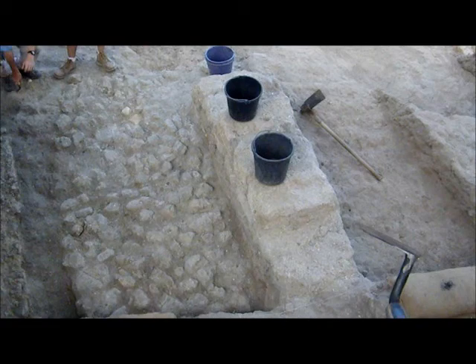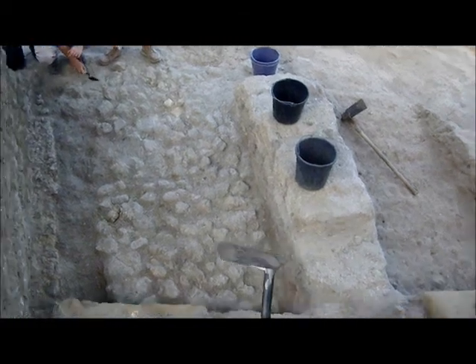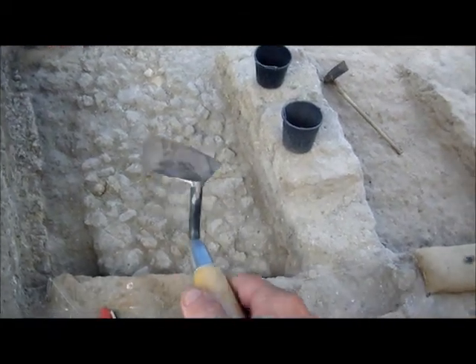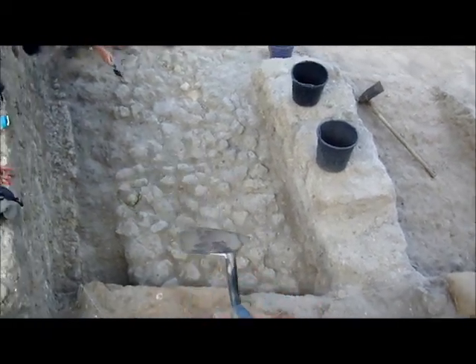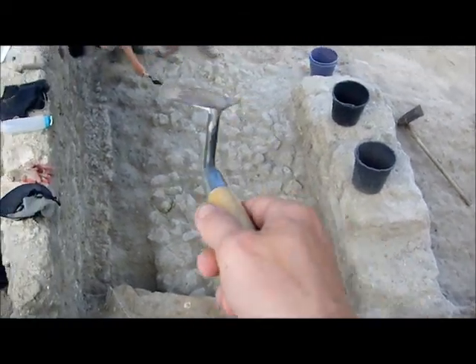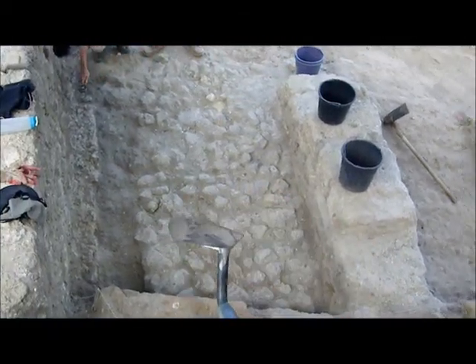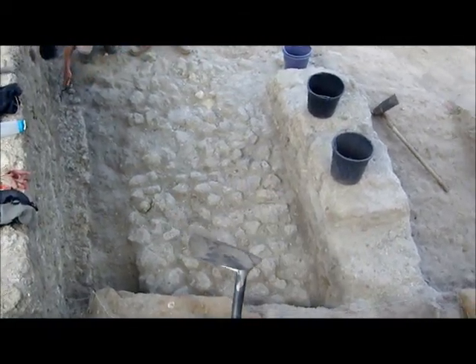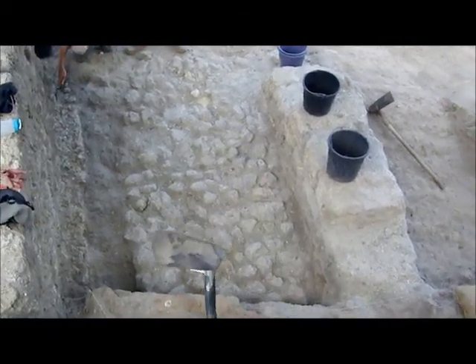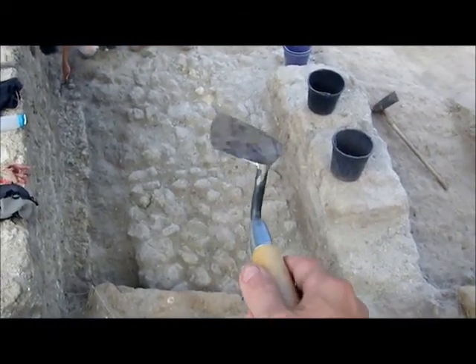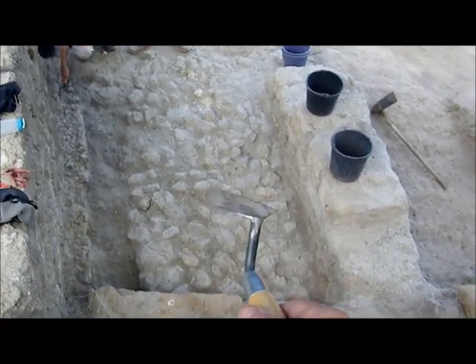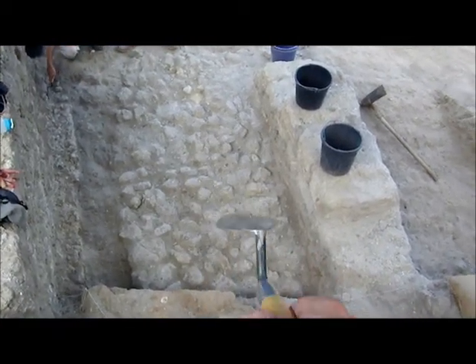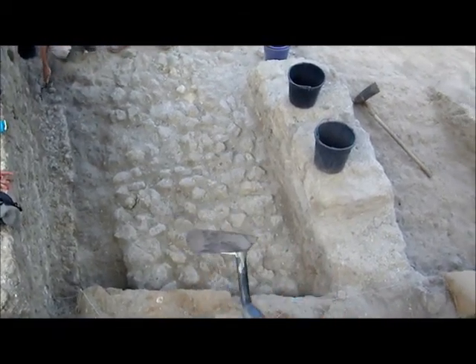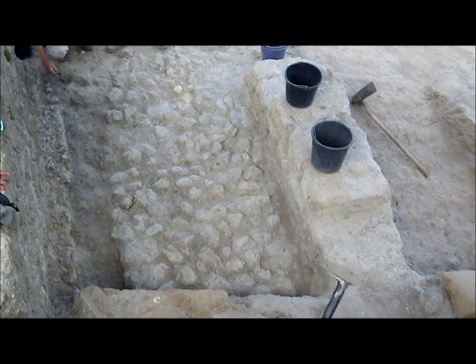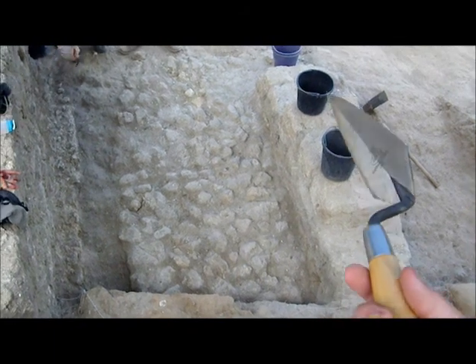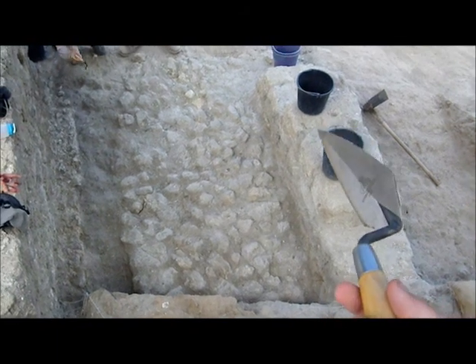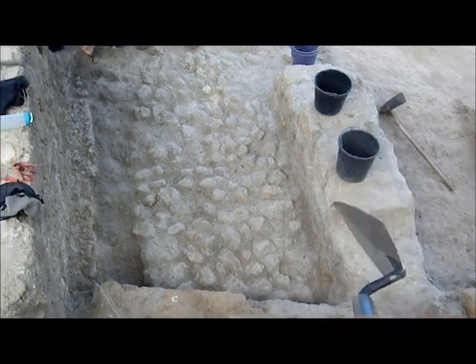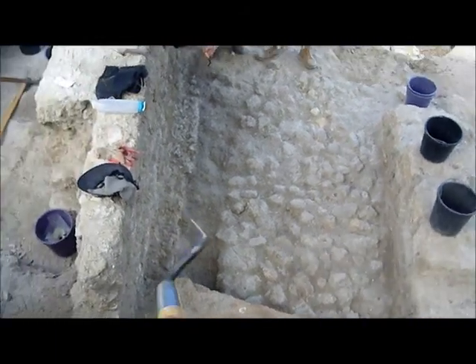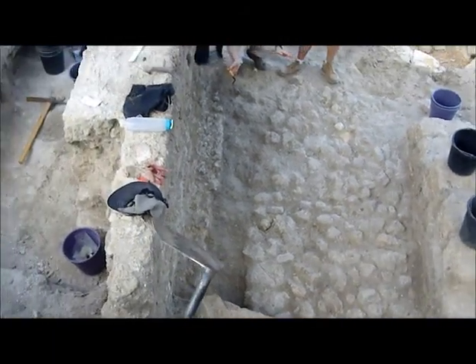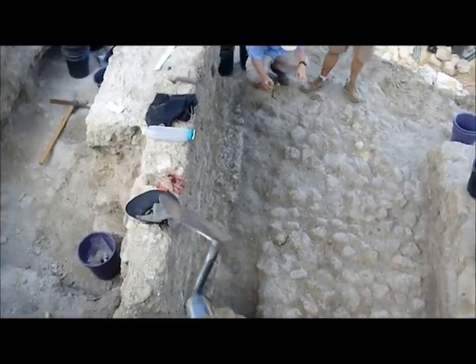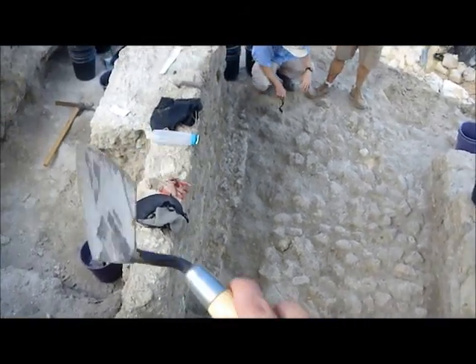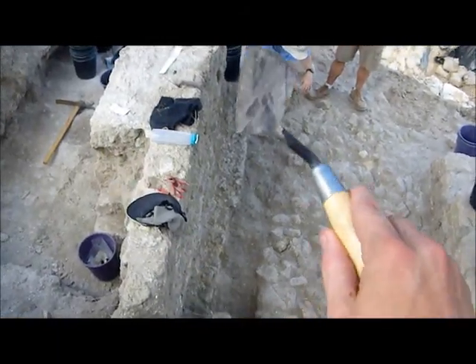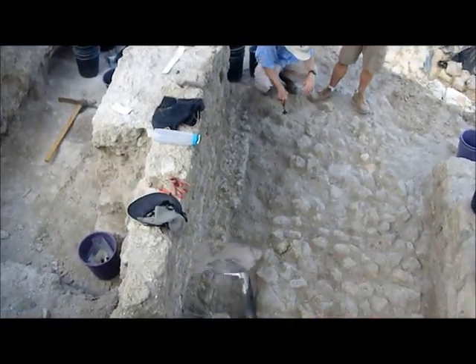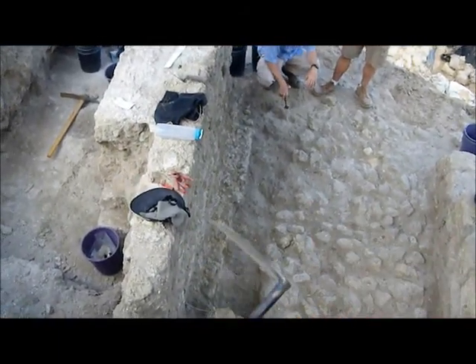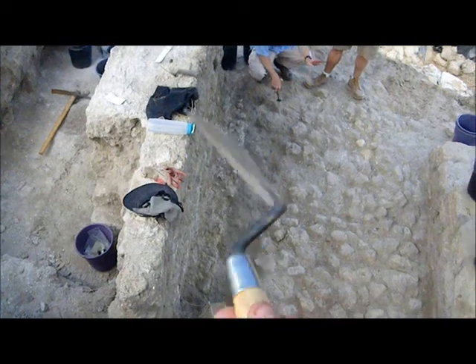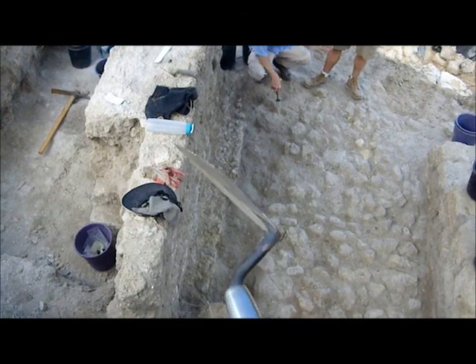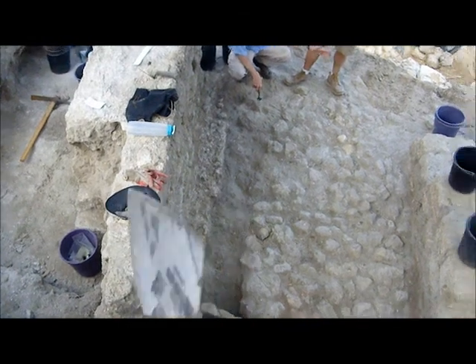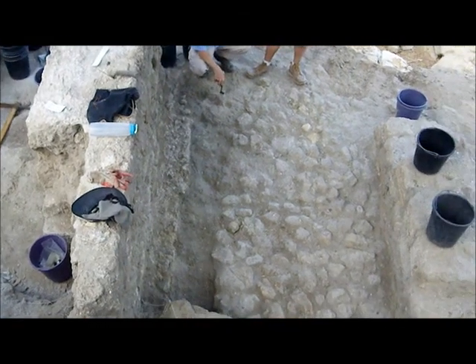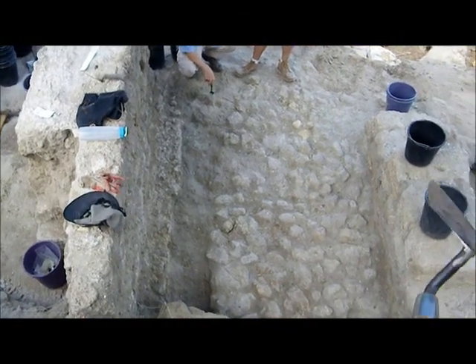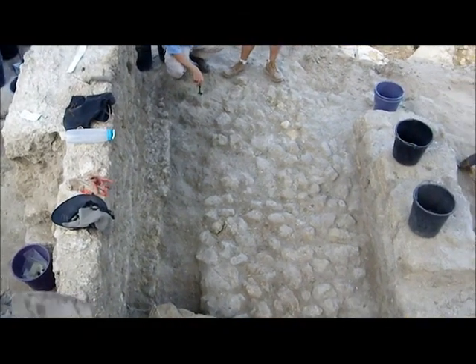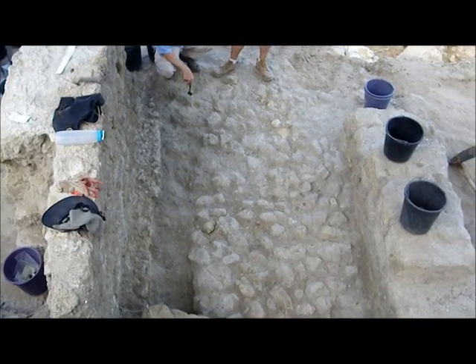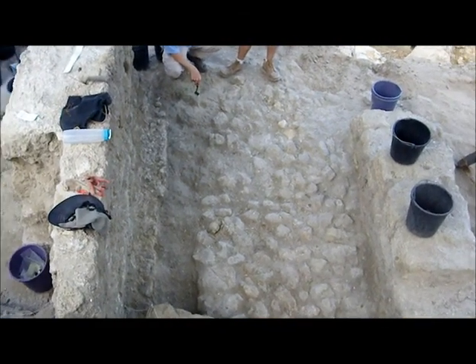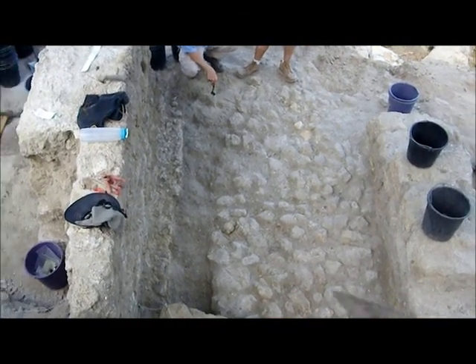Over here we've got the first drain, and we think that this drain was put in with this cobbled floor, and then this wall was put up on top of it. There was a second wall over here as well. This all got covered over and disappeared.